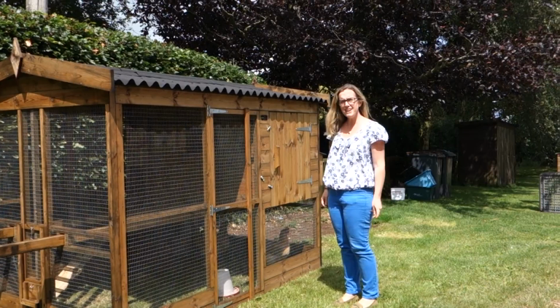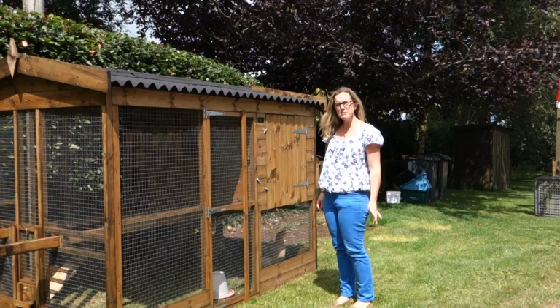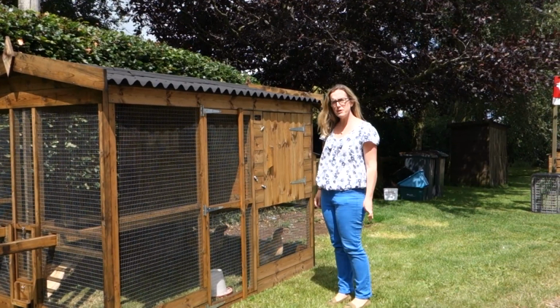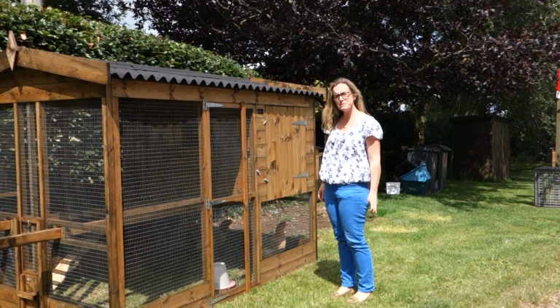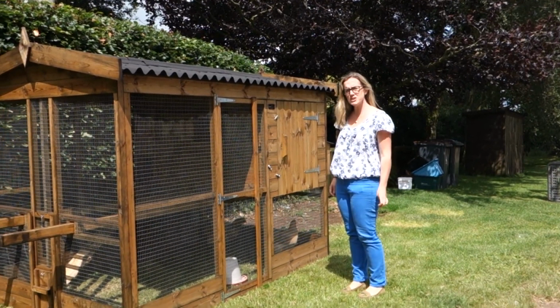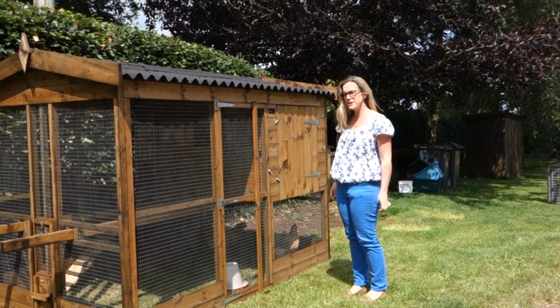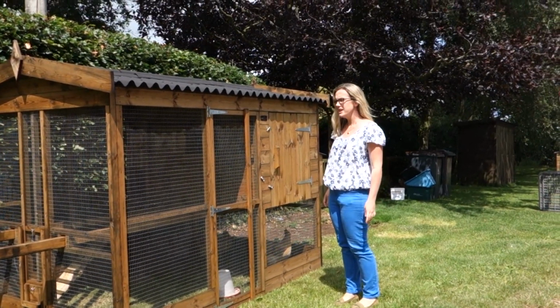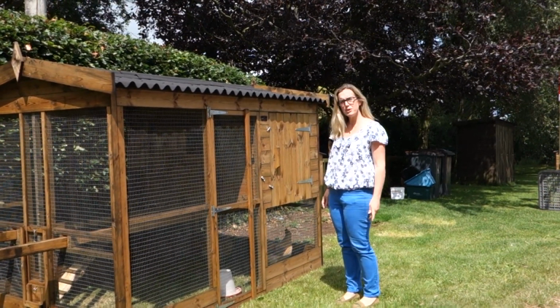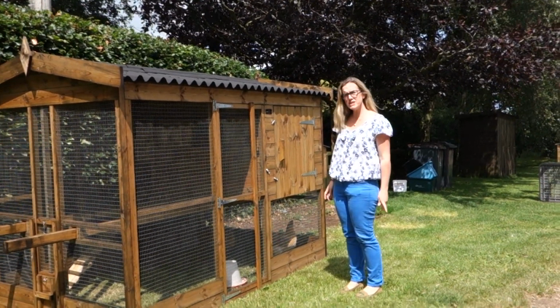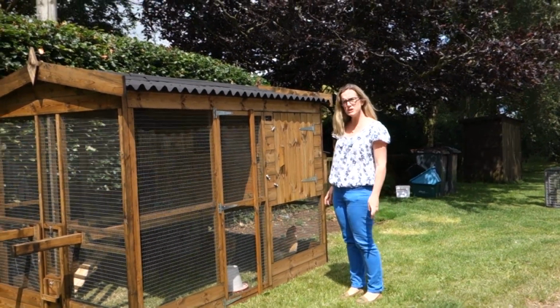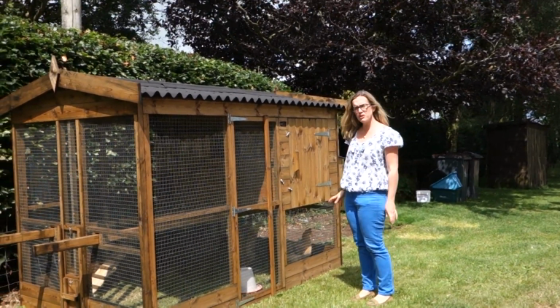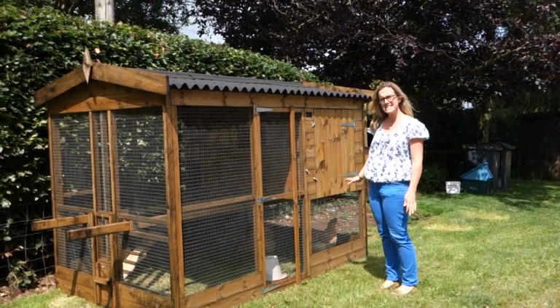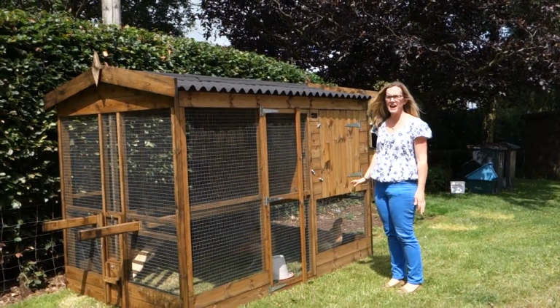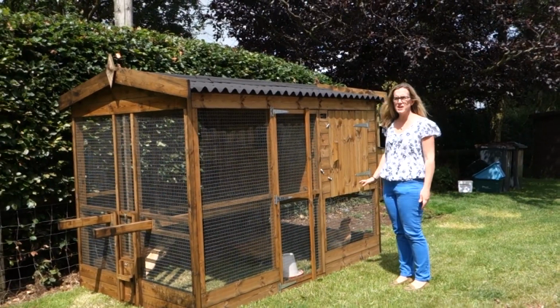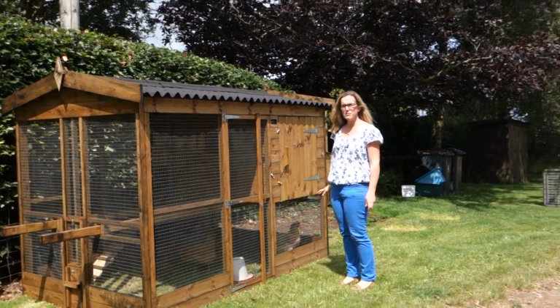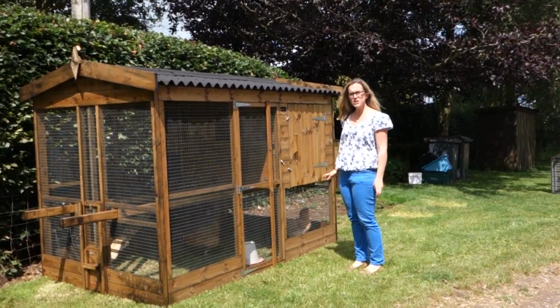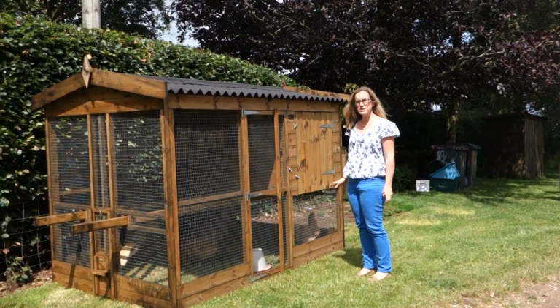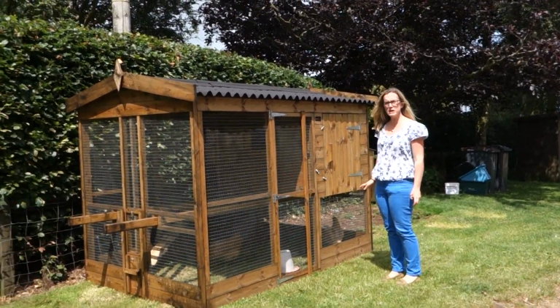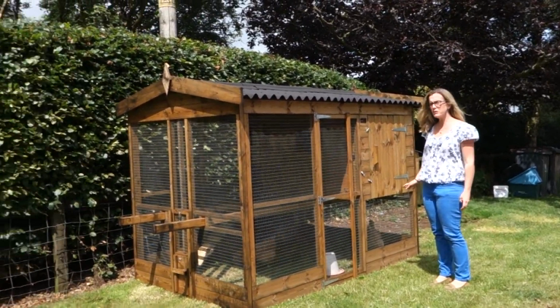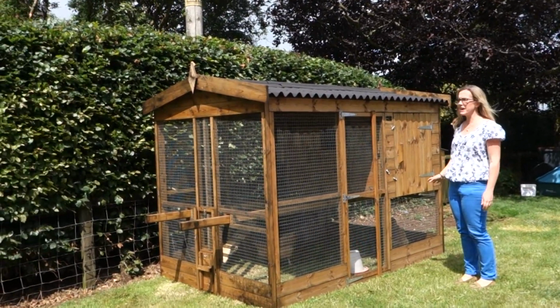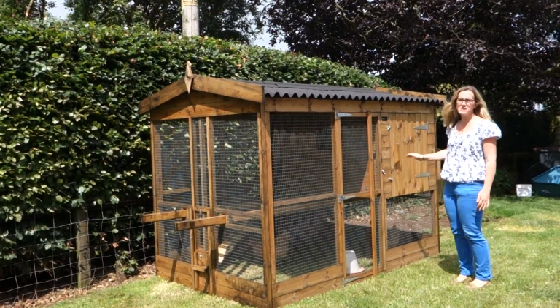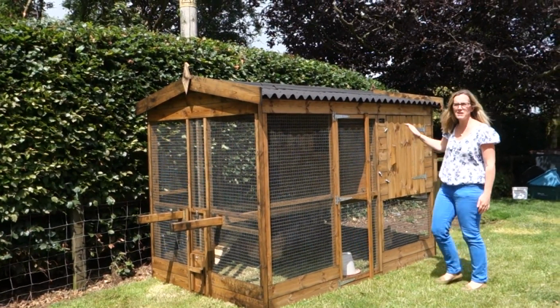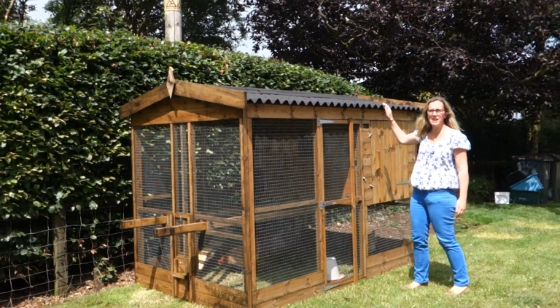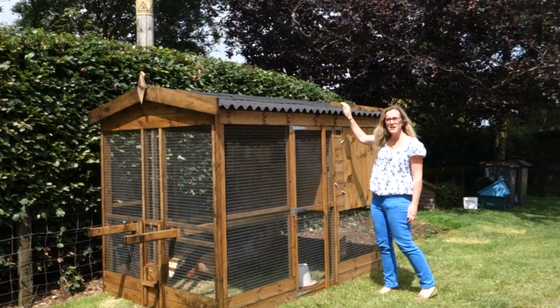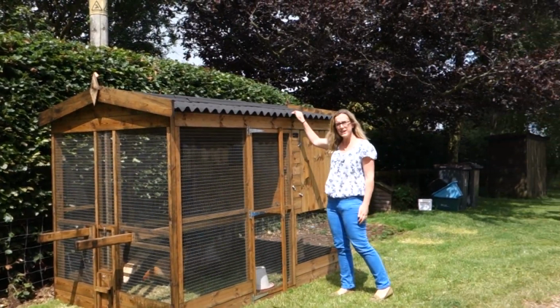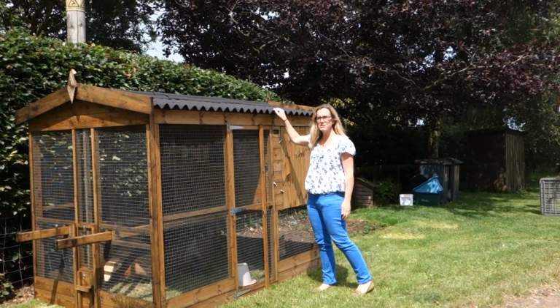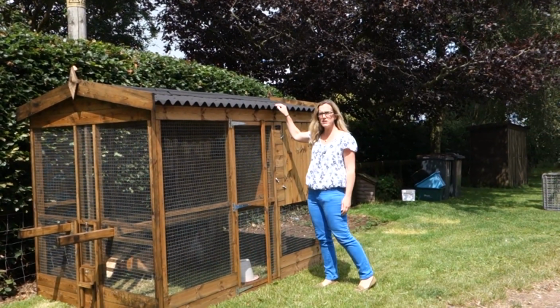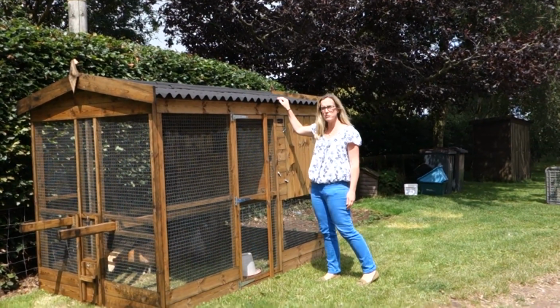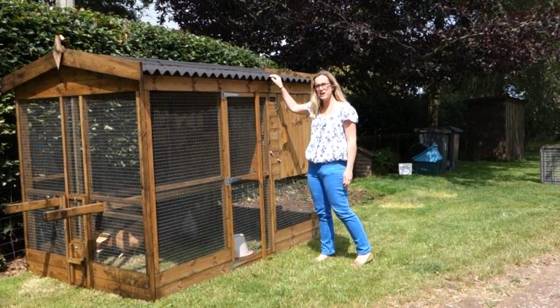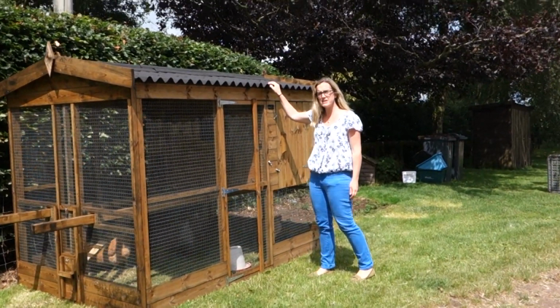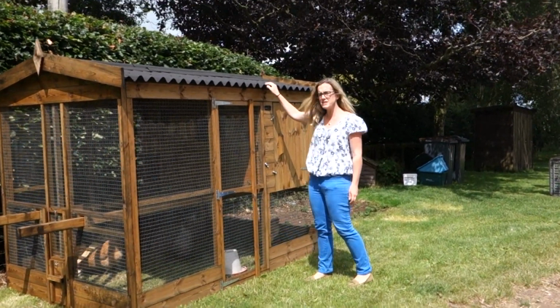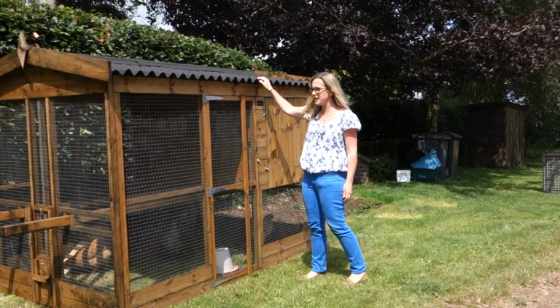Hi there, my name's Philippa from Smith's Sectional Buildings. A quick video to introduce our Thicket High House. This is a new product — we frequently get asked to make the Thicket higher, so this one is one foot higher than the standard Thicket.